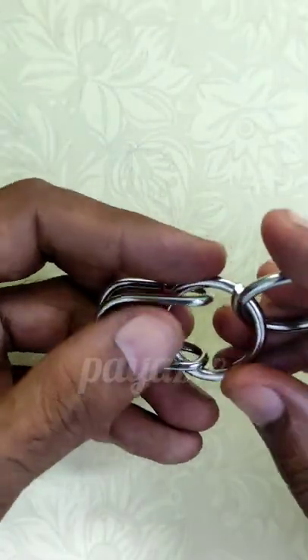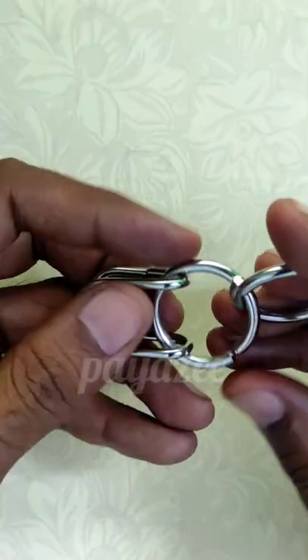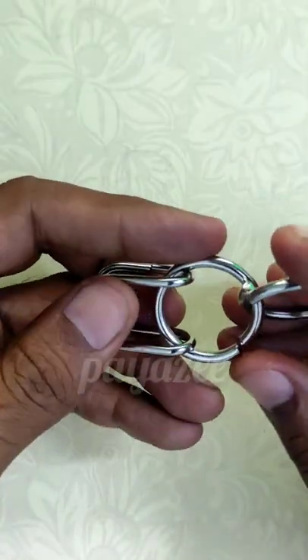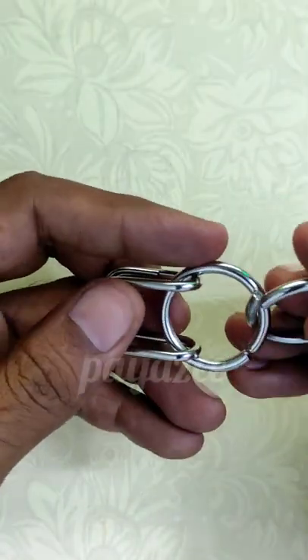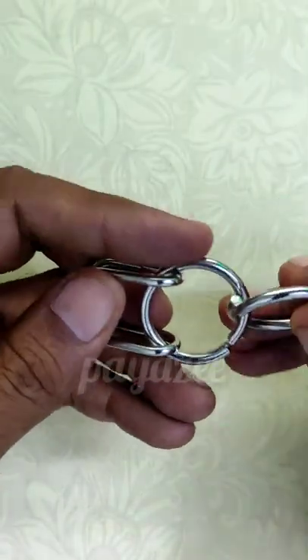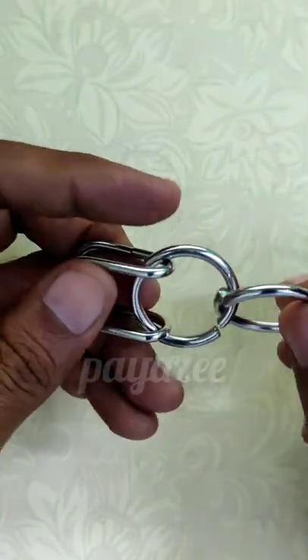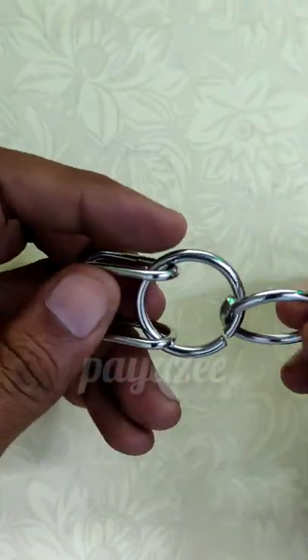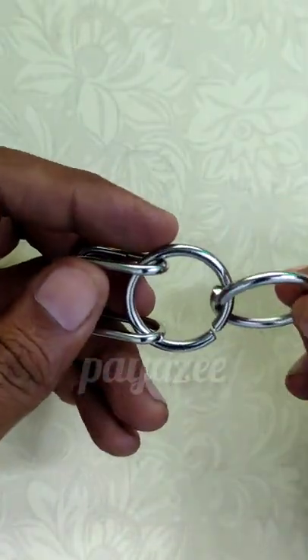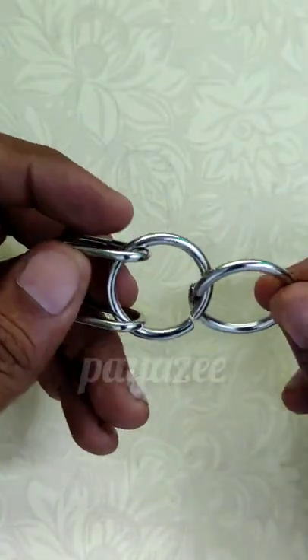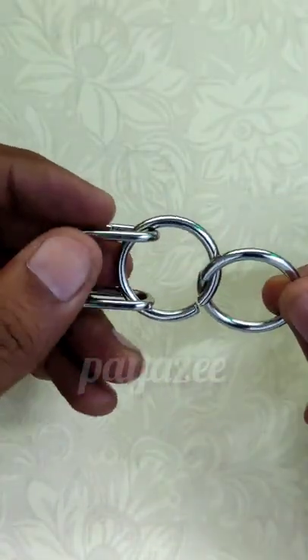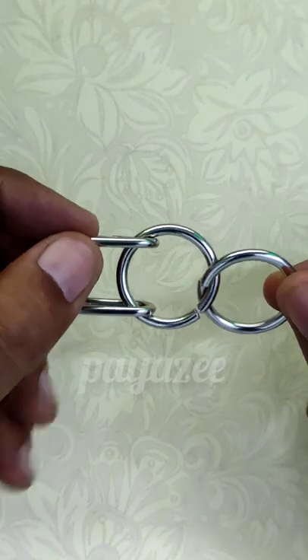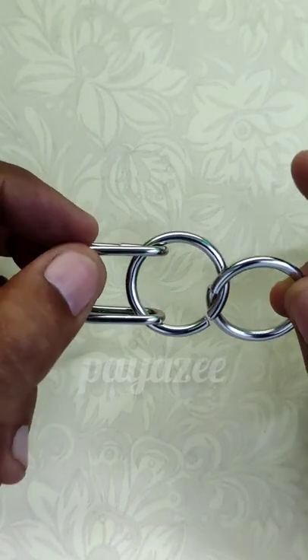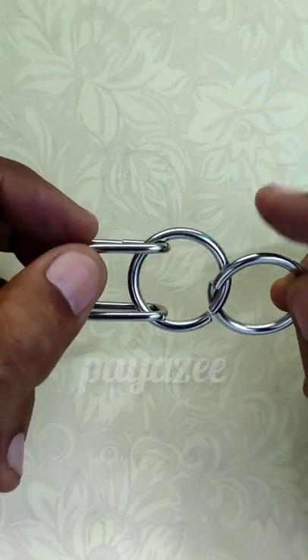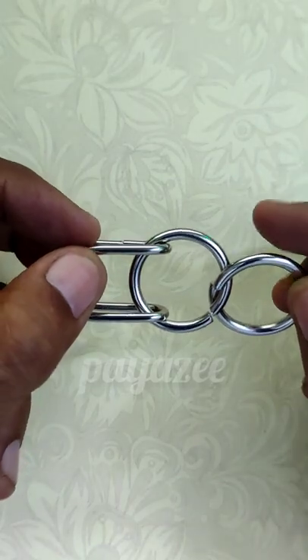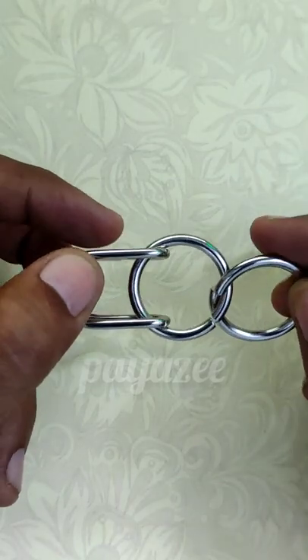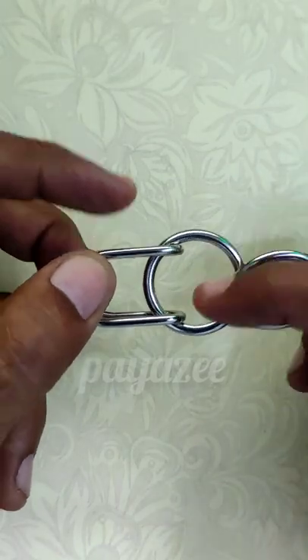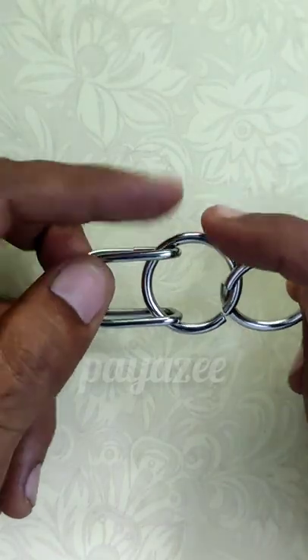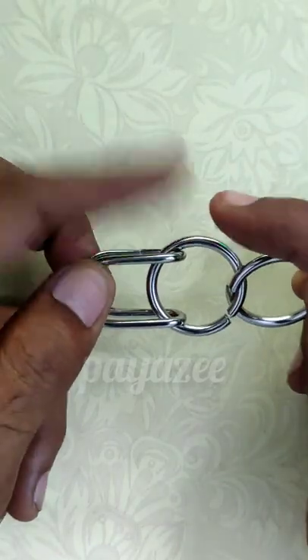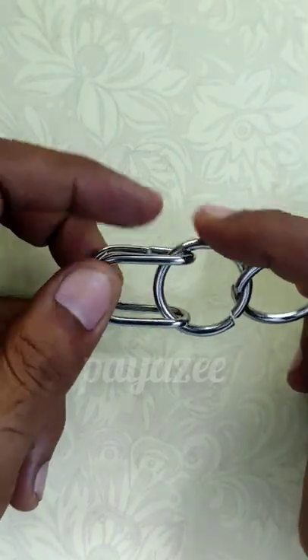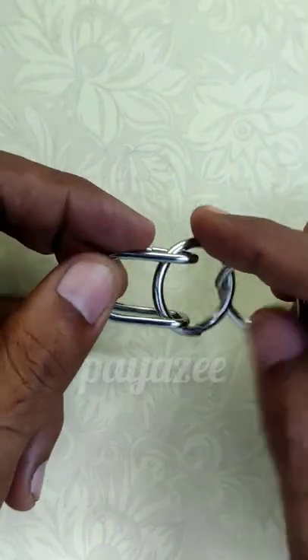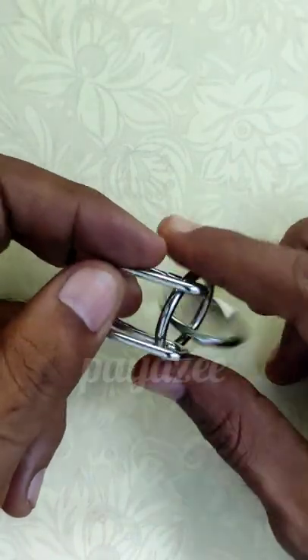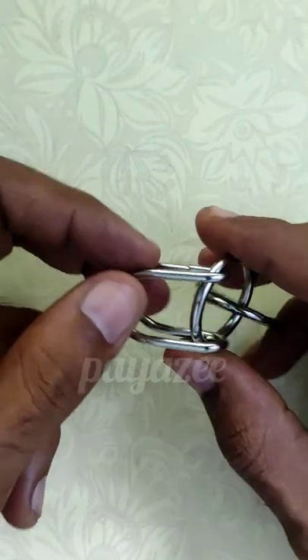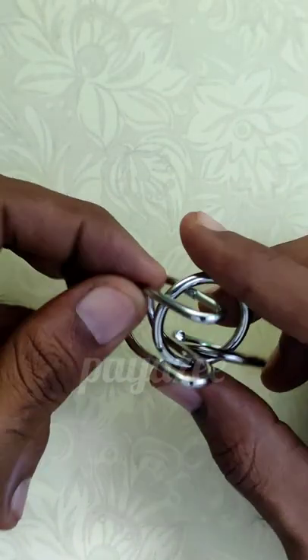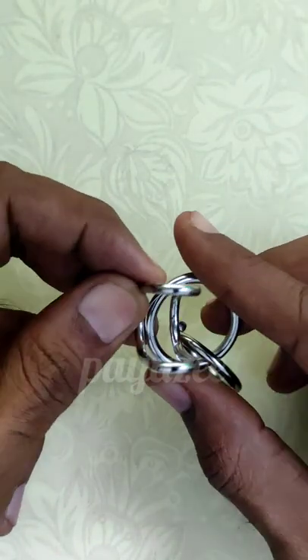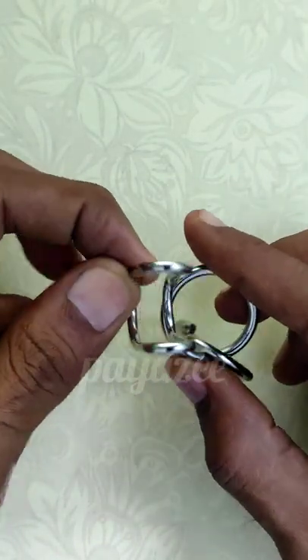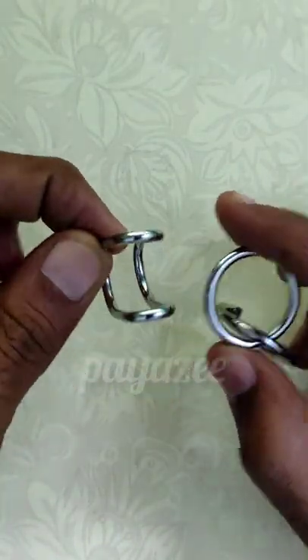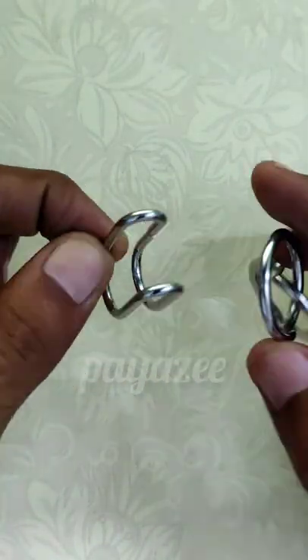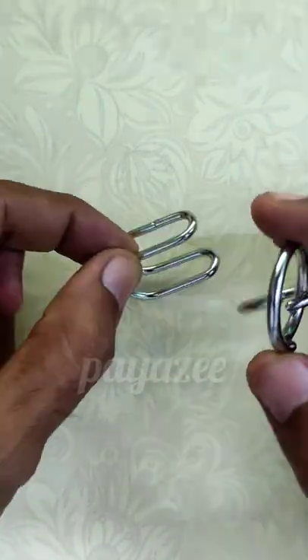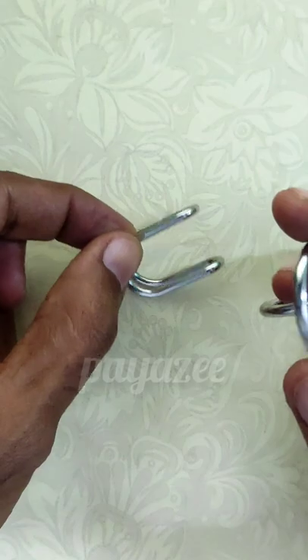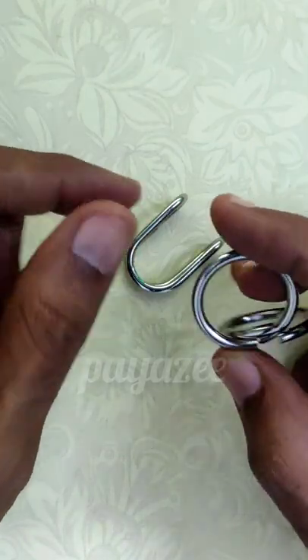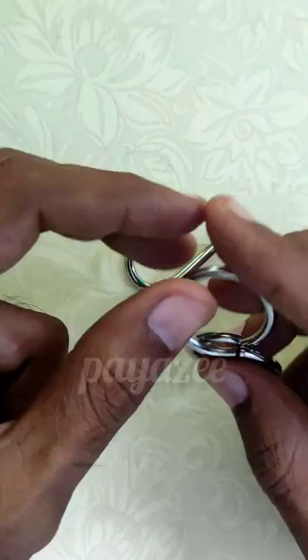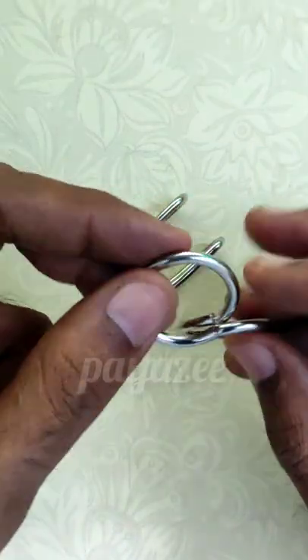Now this is done. So once these two rings are out from each other, we can remove this ring from here. This is removed. One piece is out.